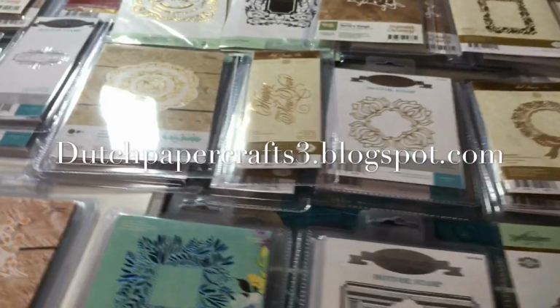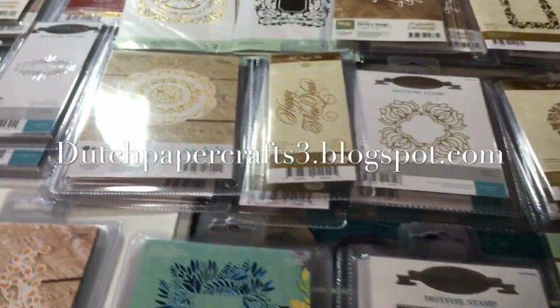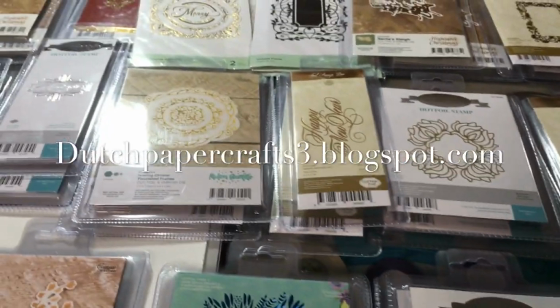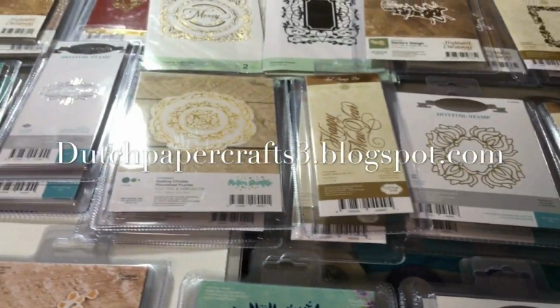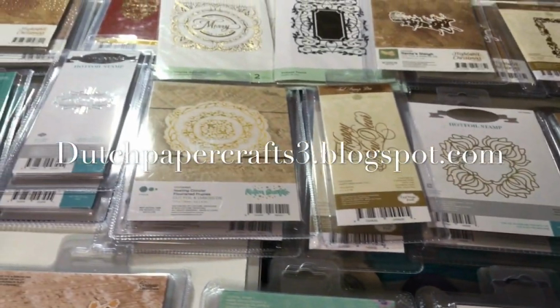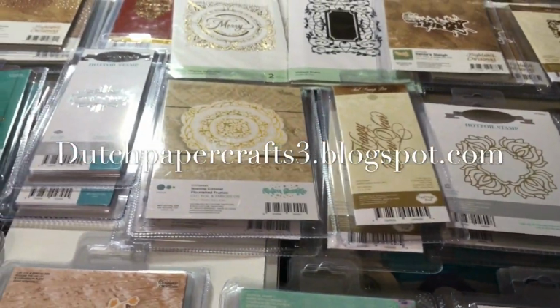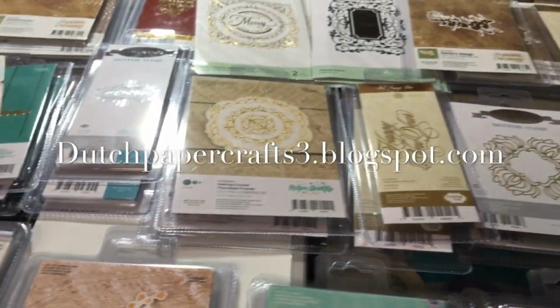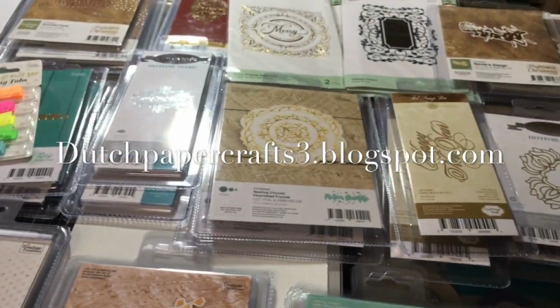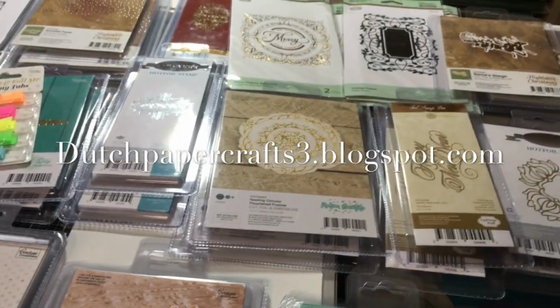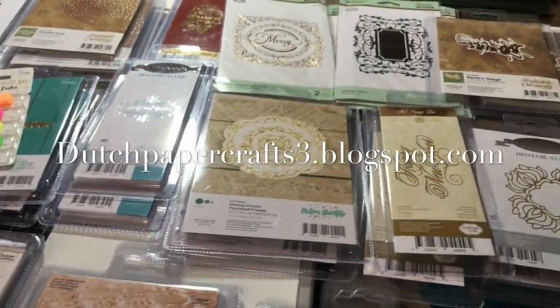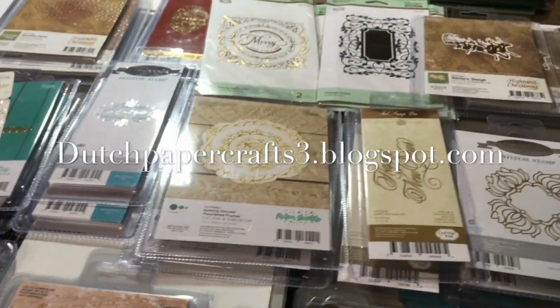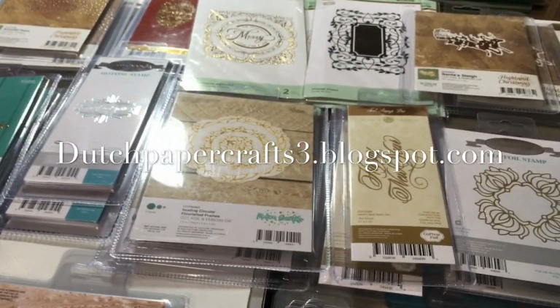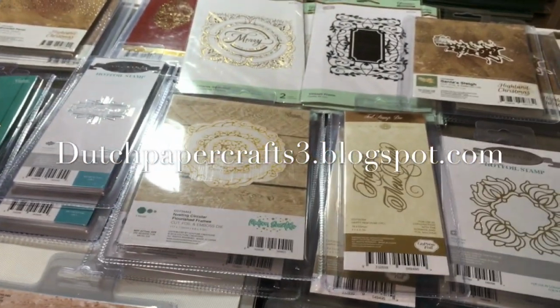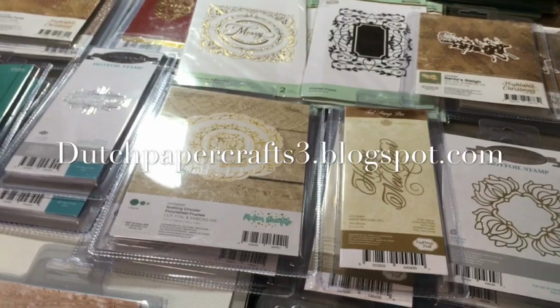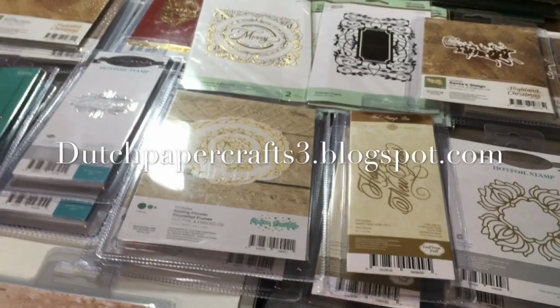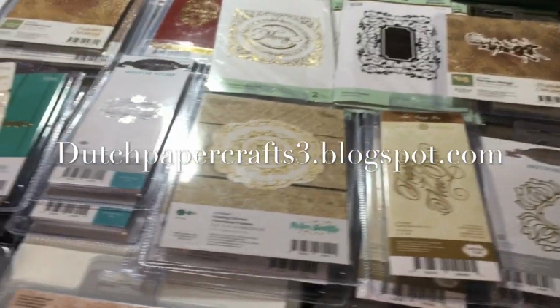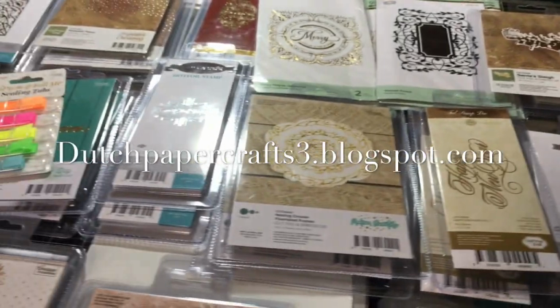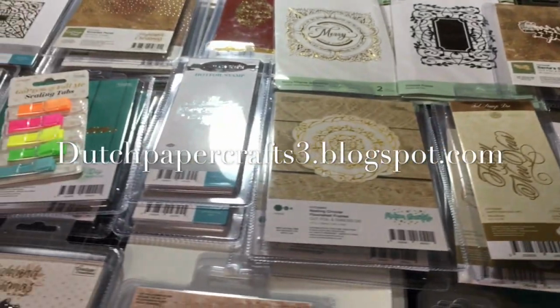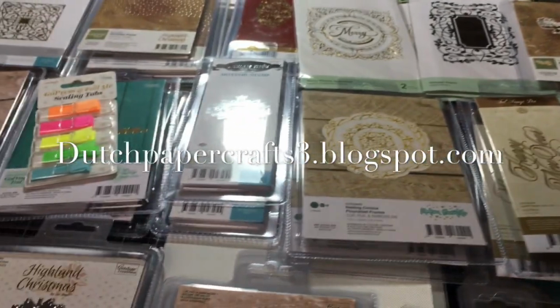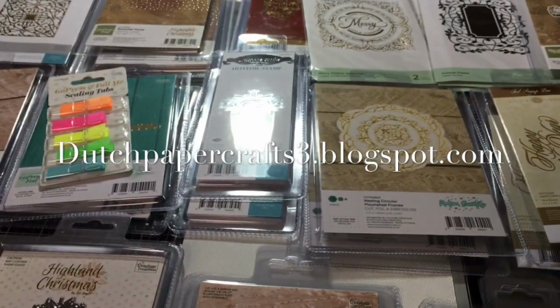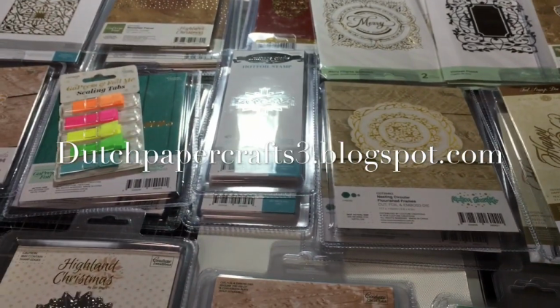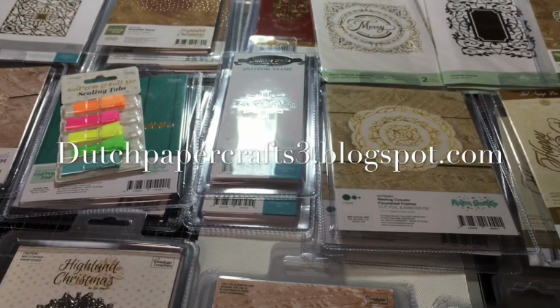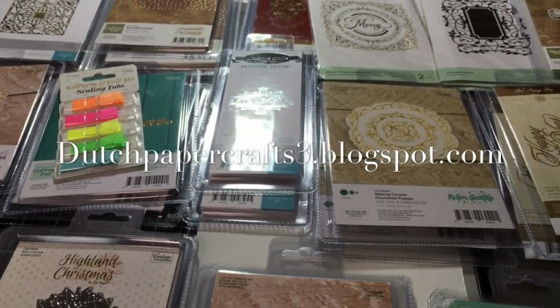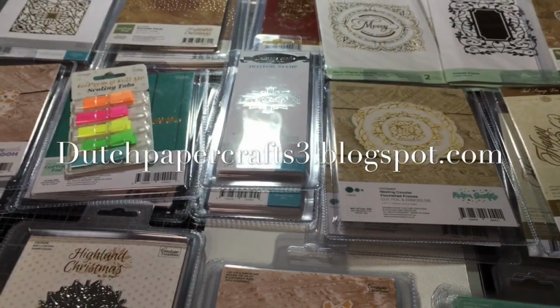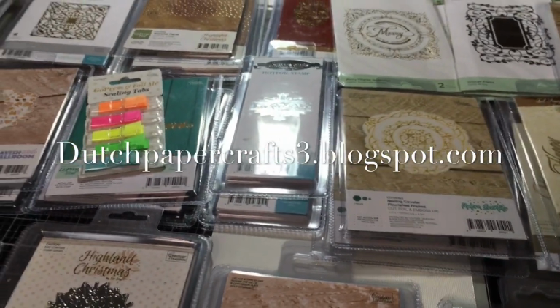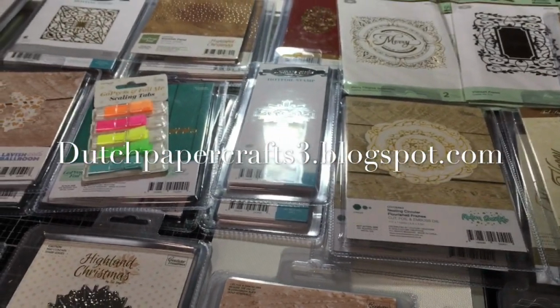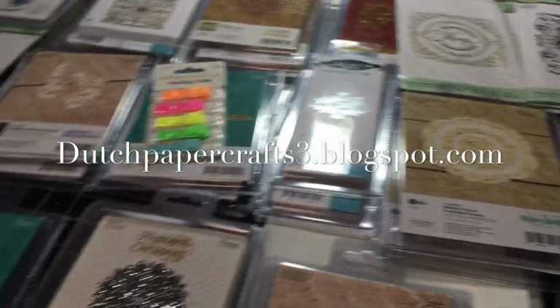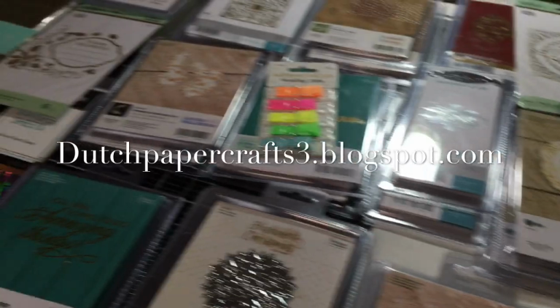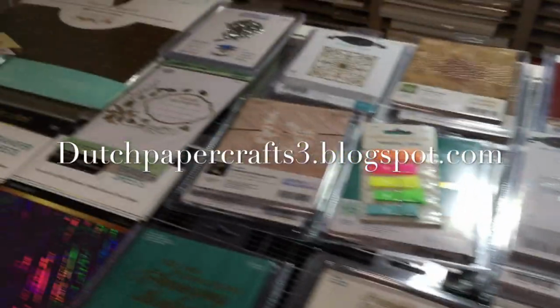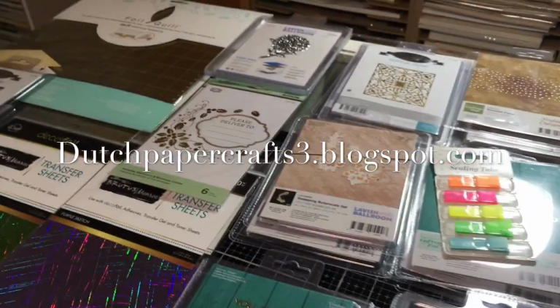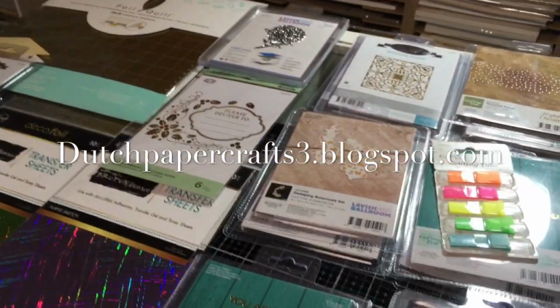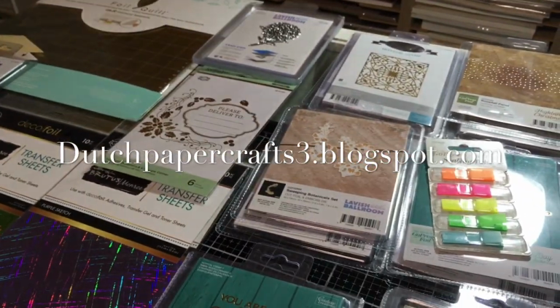So that's what's on my desk! Did anything excite you that you want to get? Just email me. Go to my blog — all my information is there on how to reach me. Hope you enjoyed this video, and hey, go craft something!